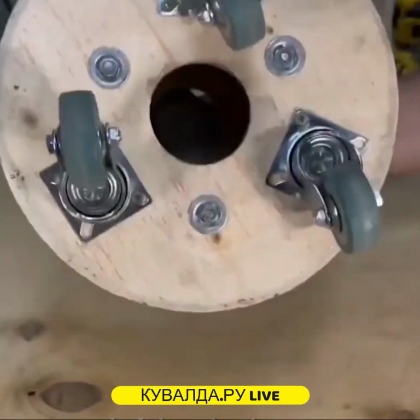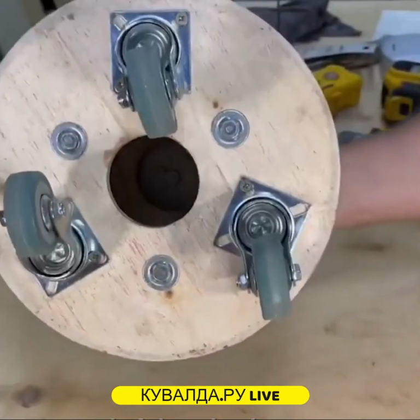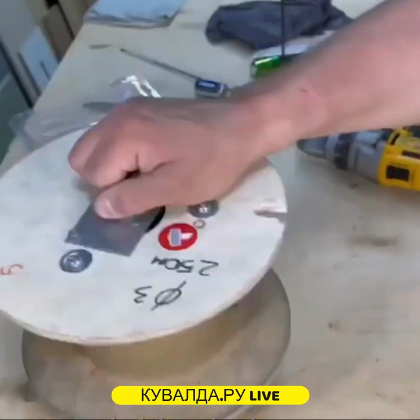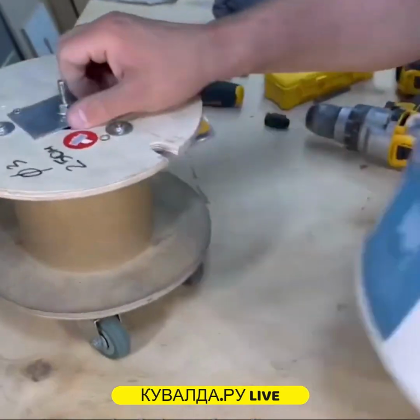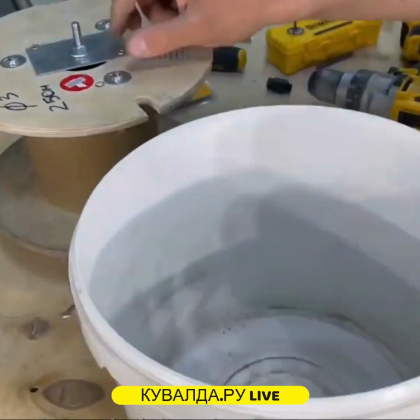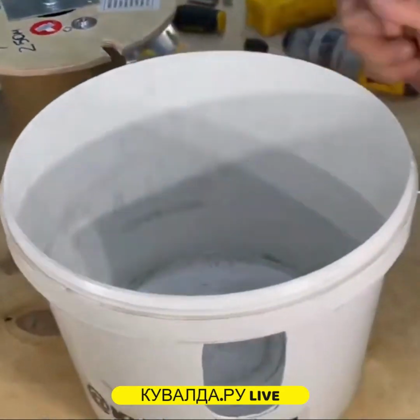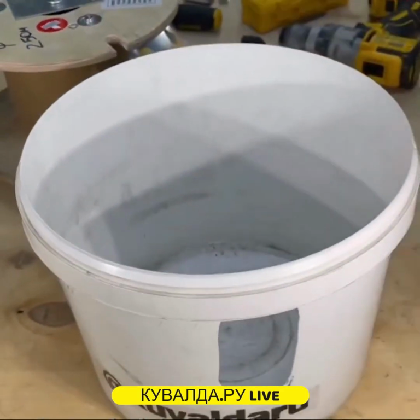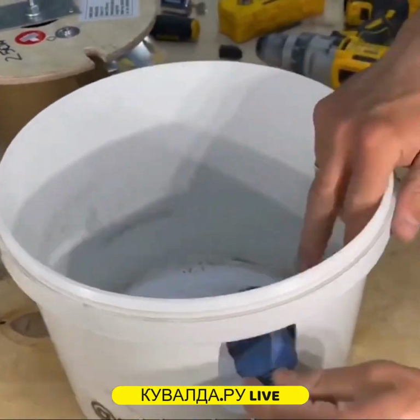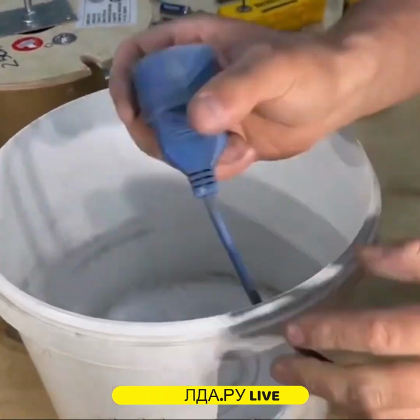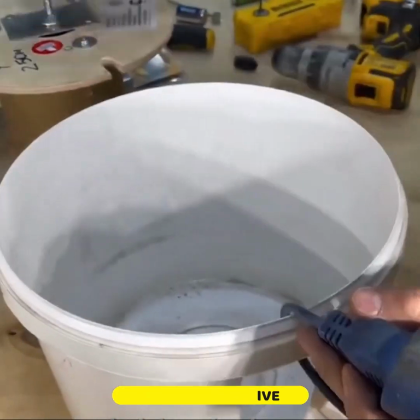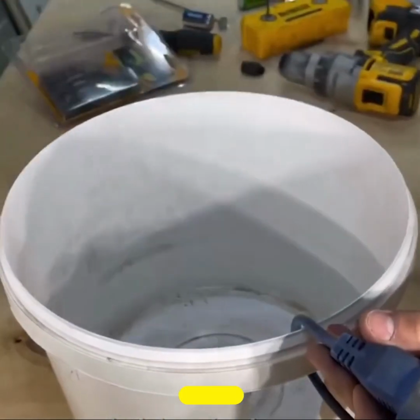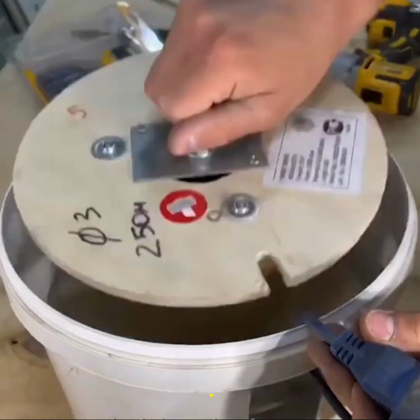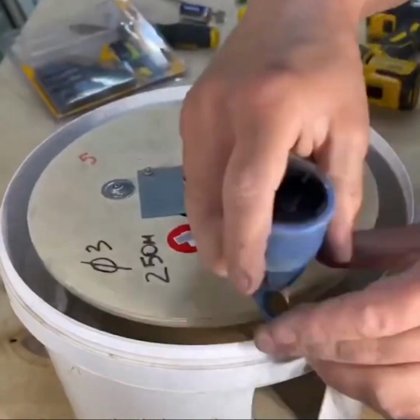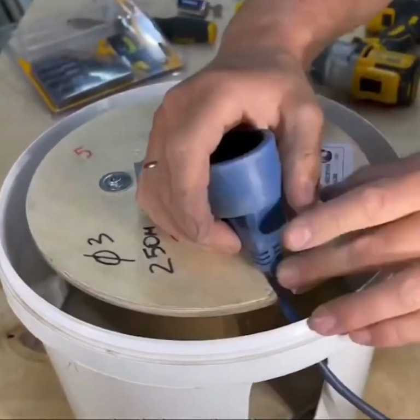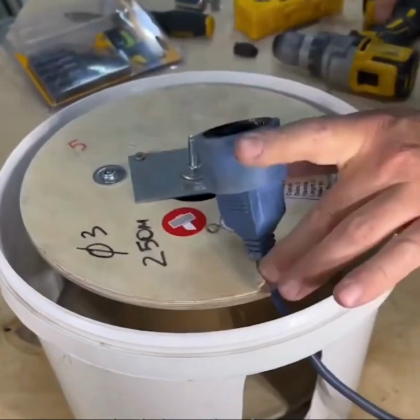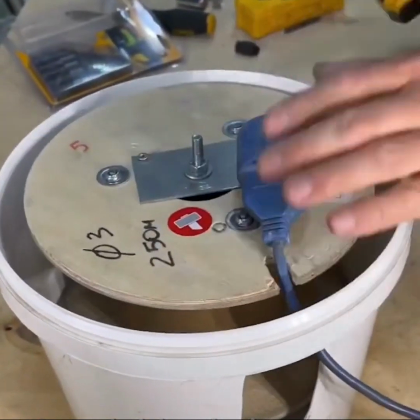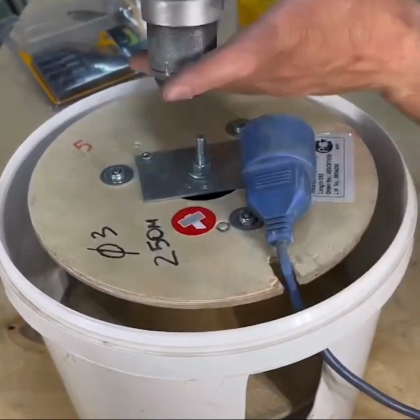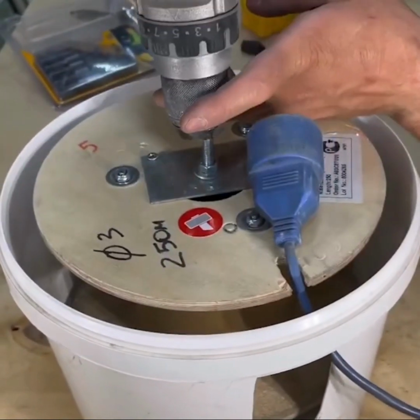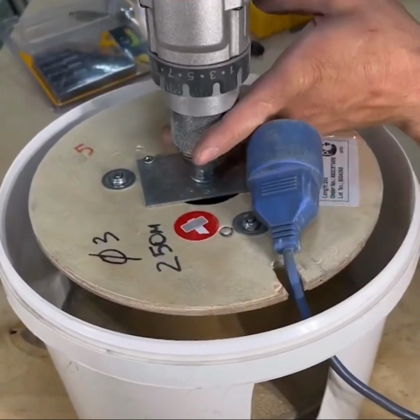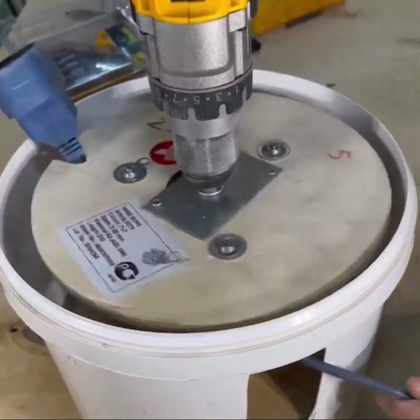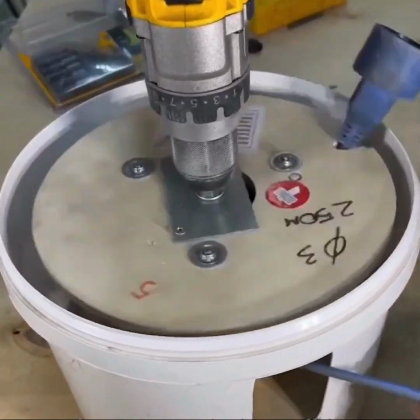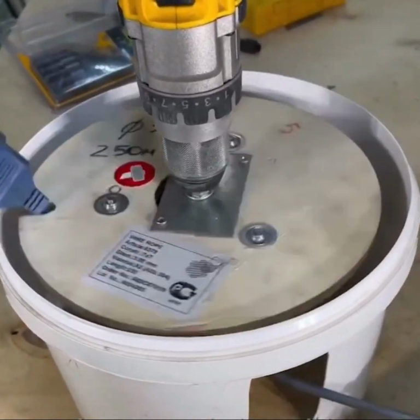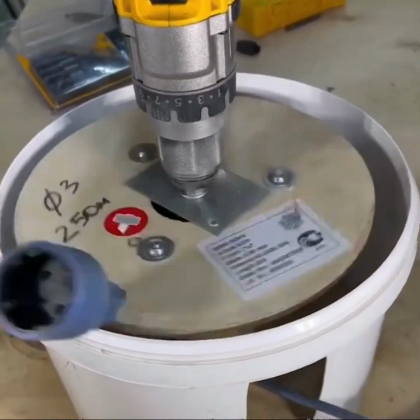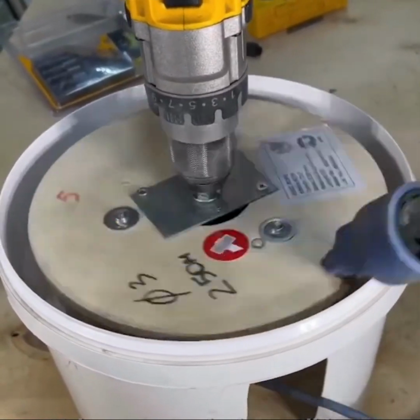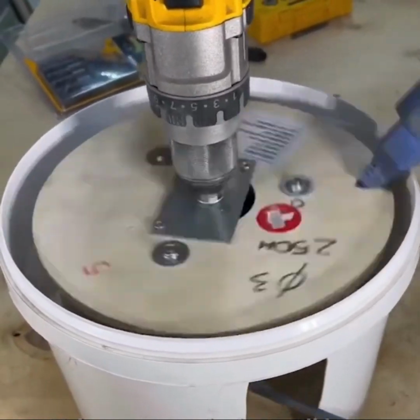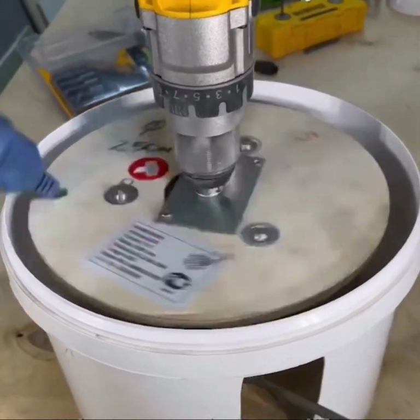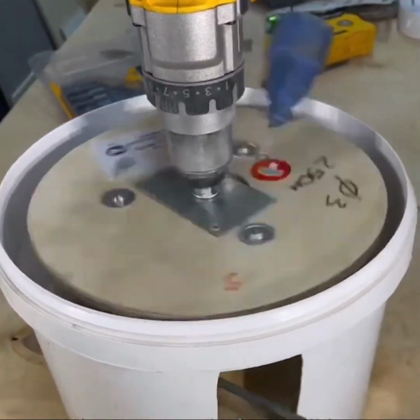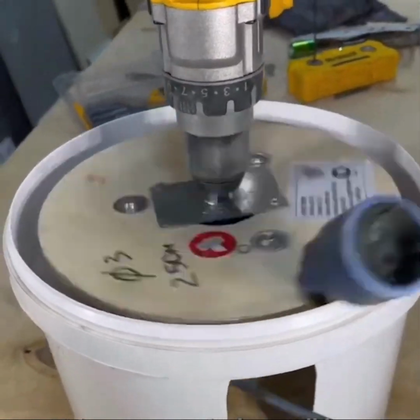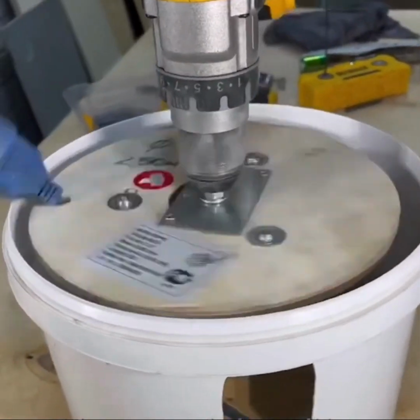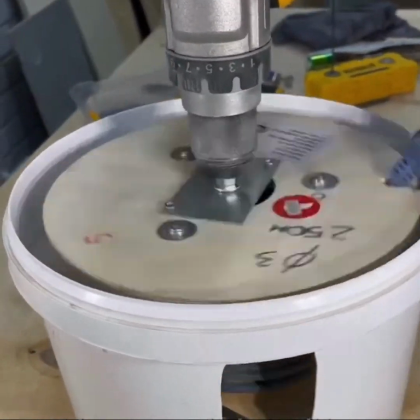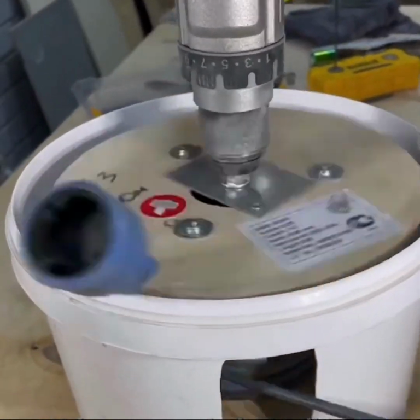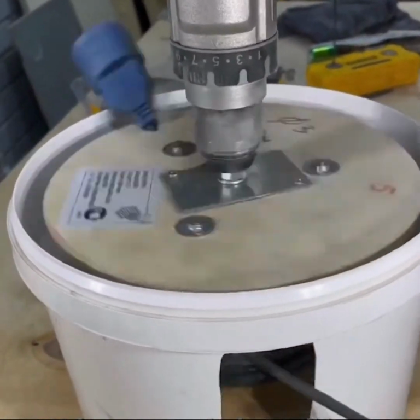Instead of throwing it away, cut a paint bucket to create a handy winder. Using a power jack, you'll have all your cables organized and well stored.